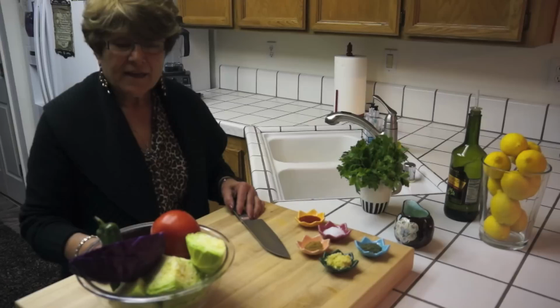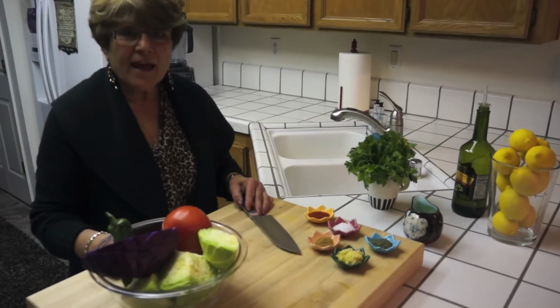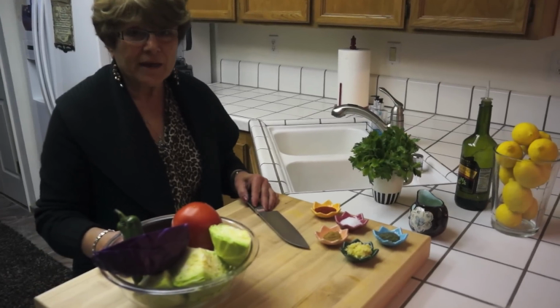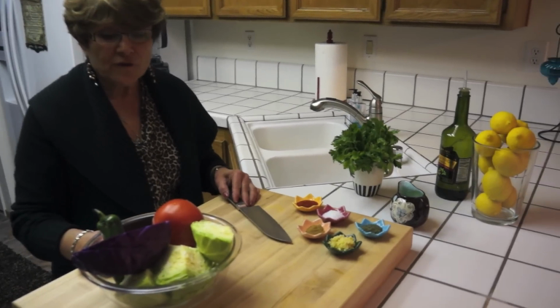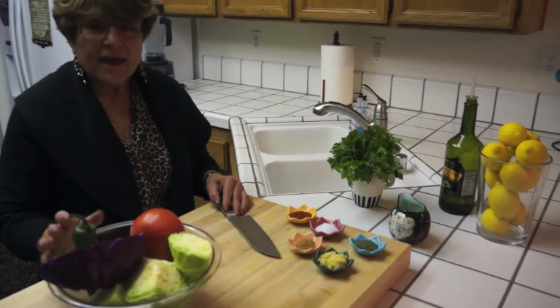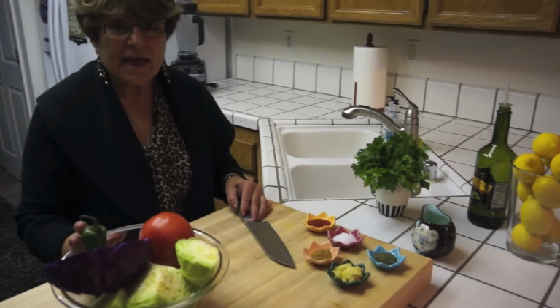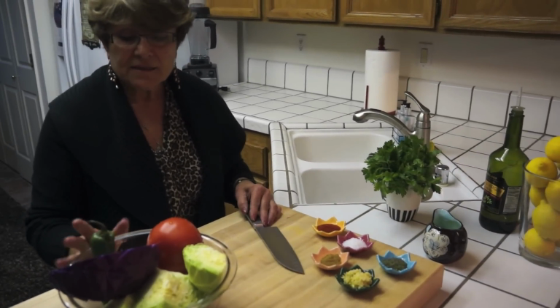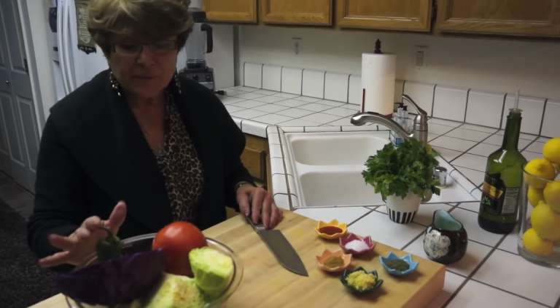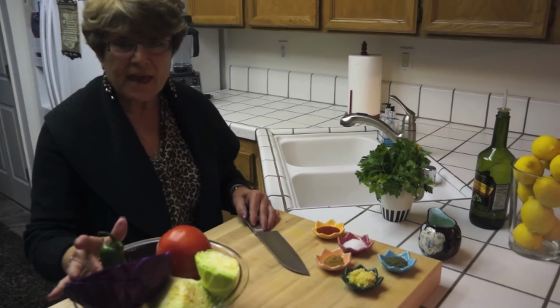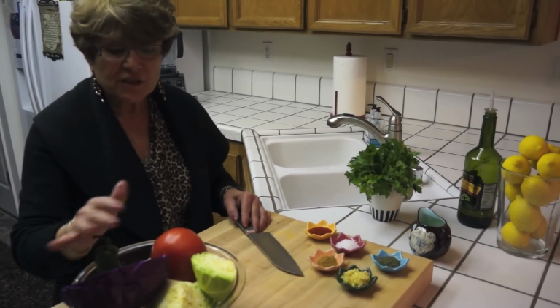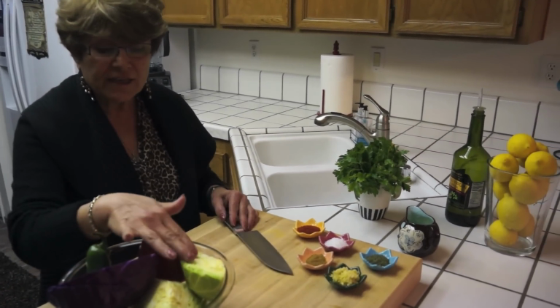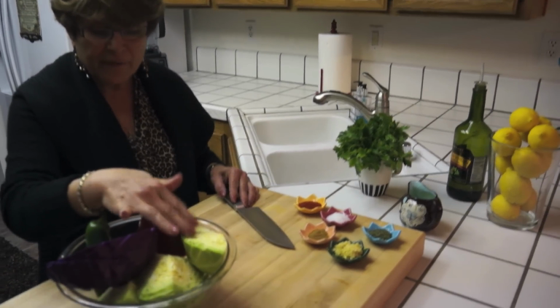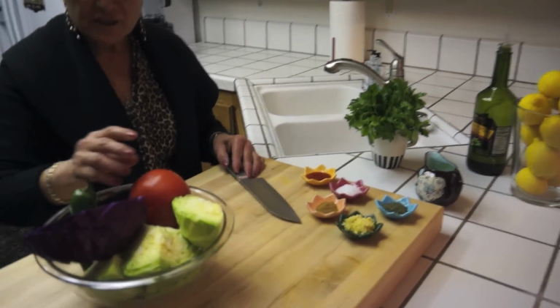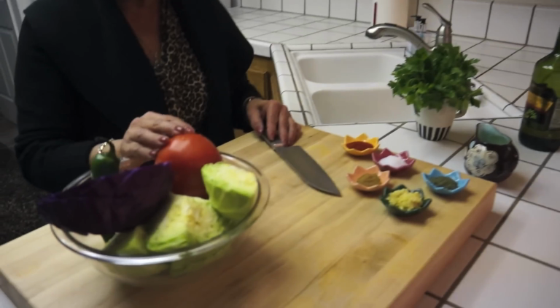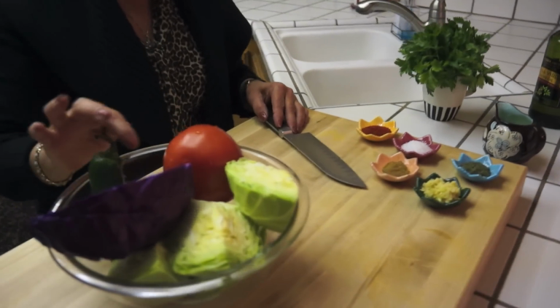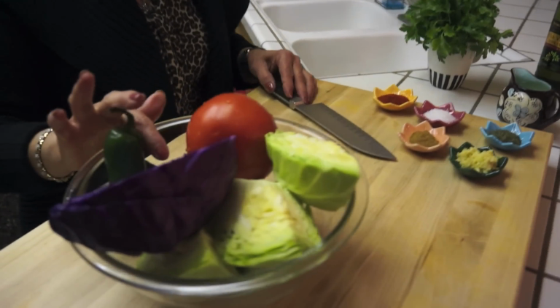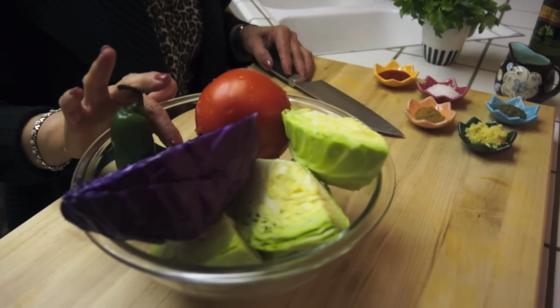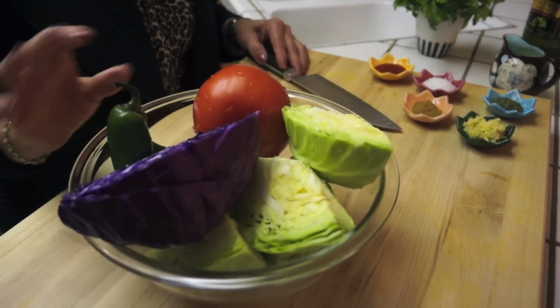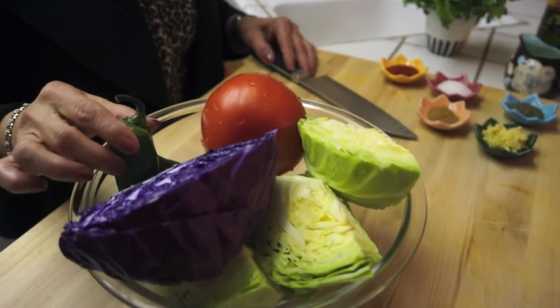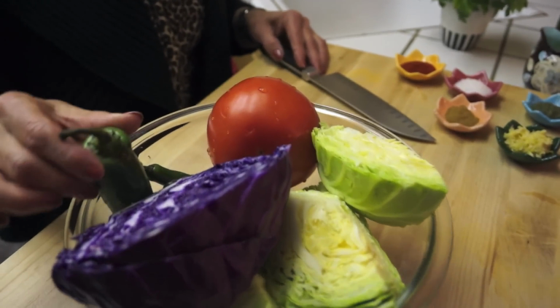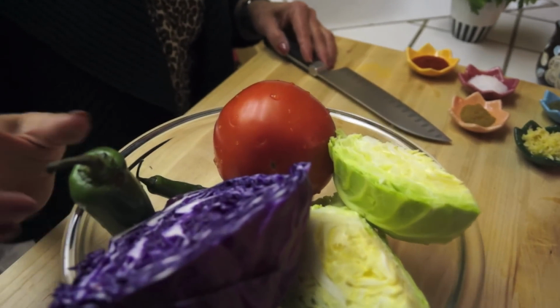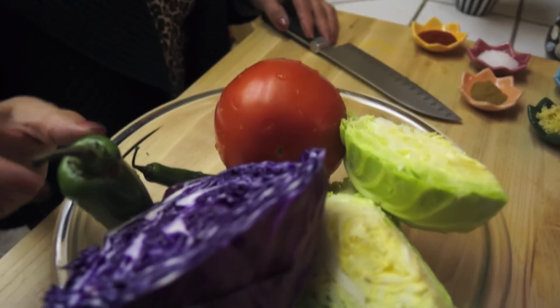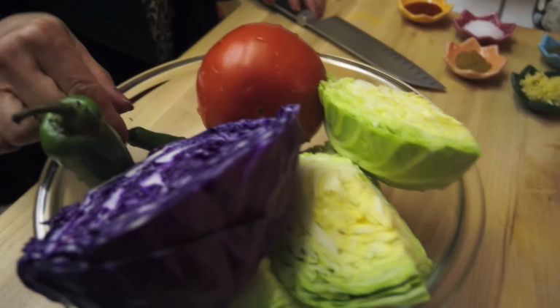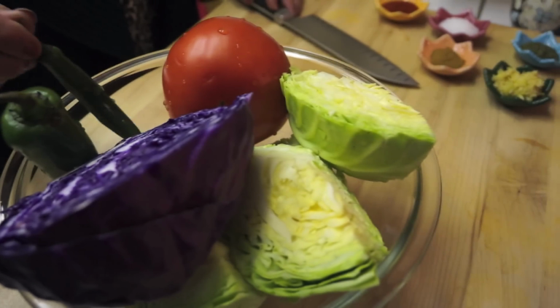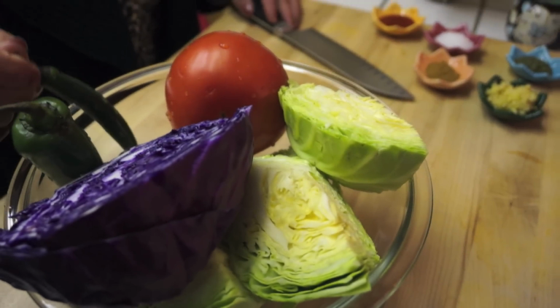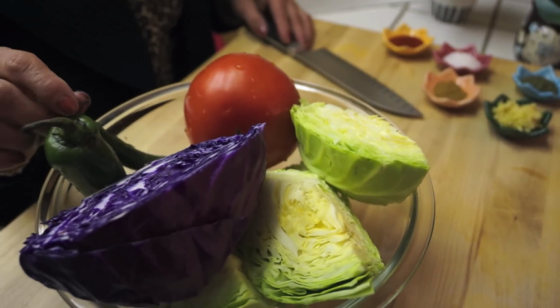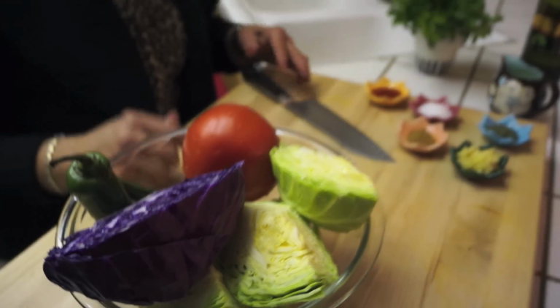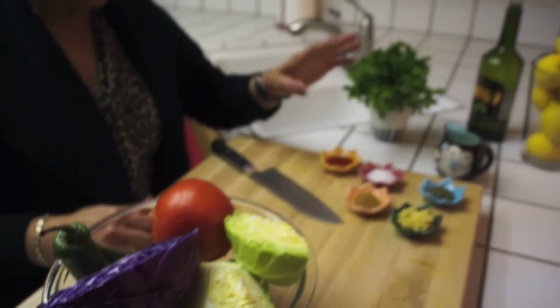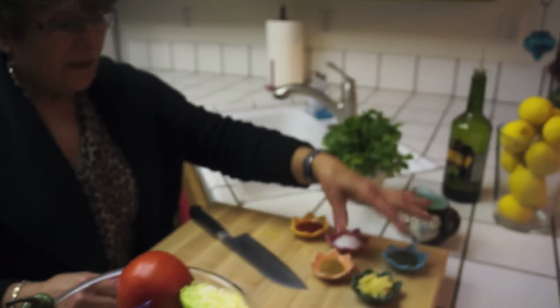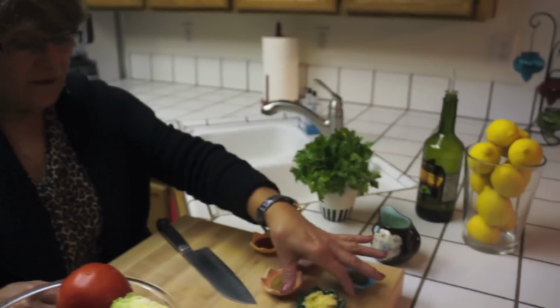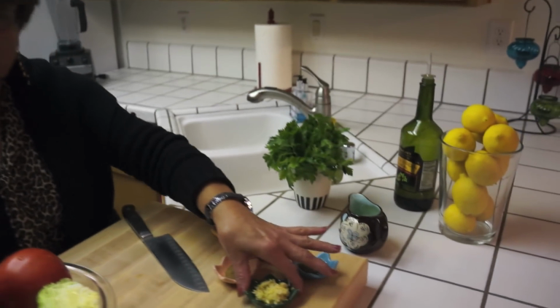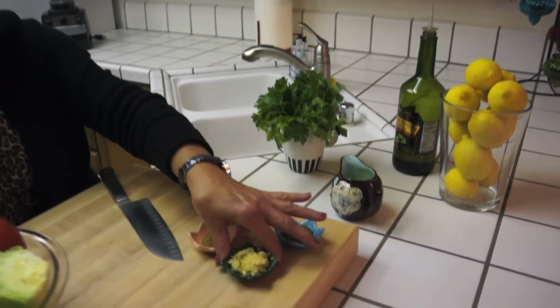Today I'm going to make you cabbage salad — purple cabbage, green cabbage, tomatoes, purple onion, jalapeno, one jalapeno and one serrano pepper, and then five cloves of garlic.